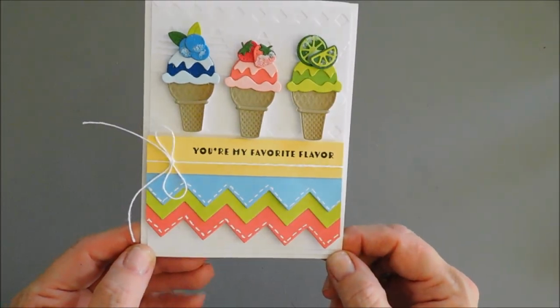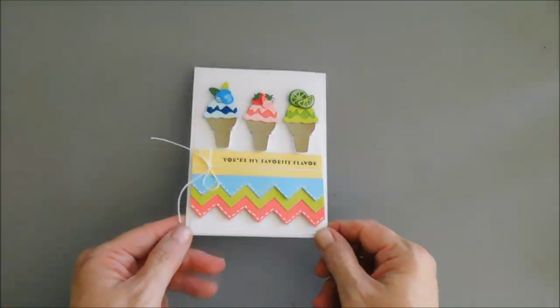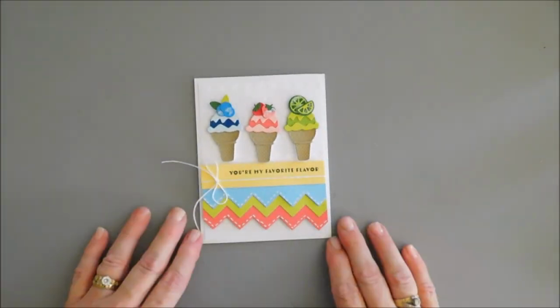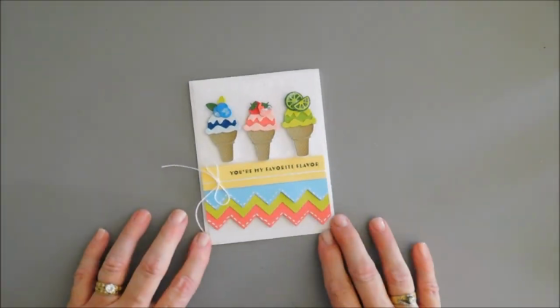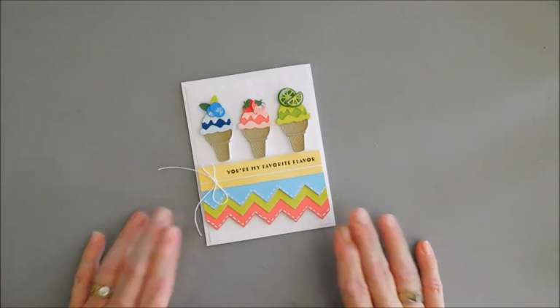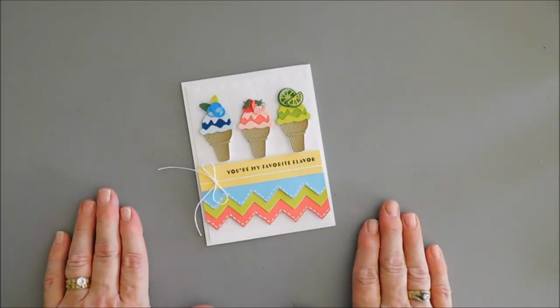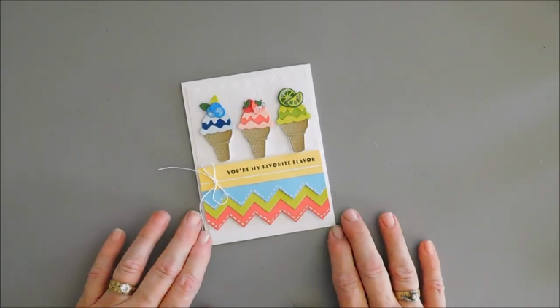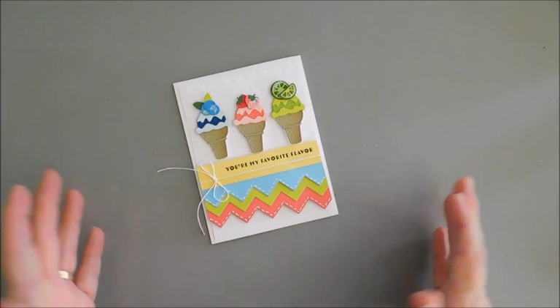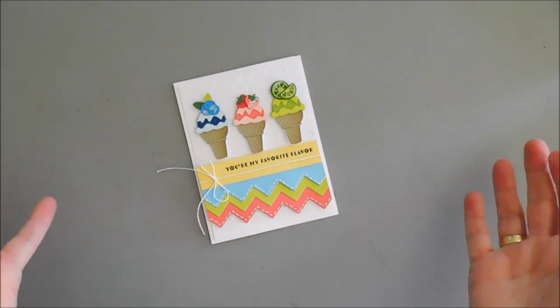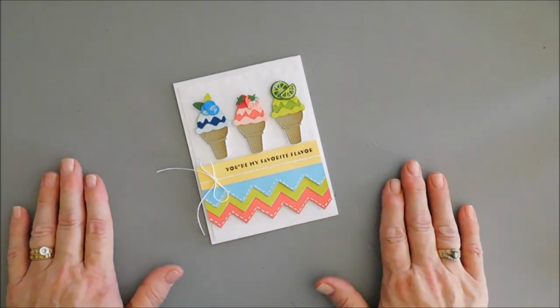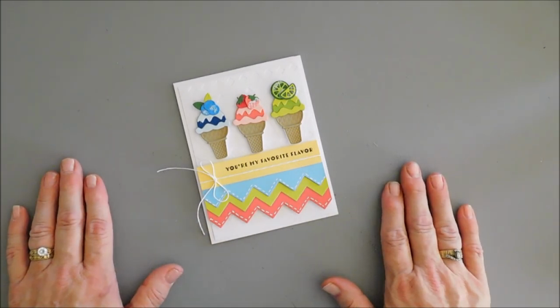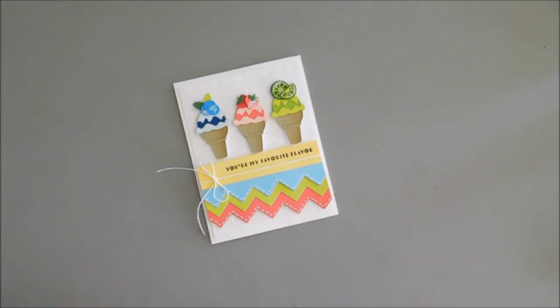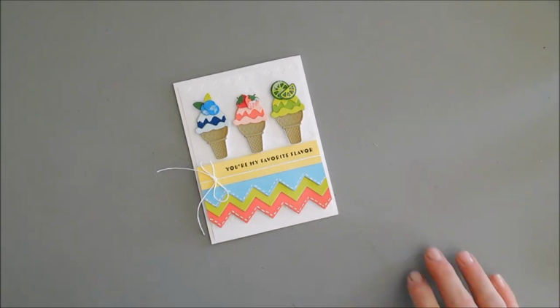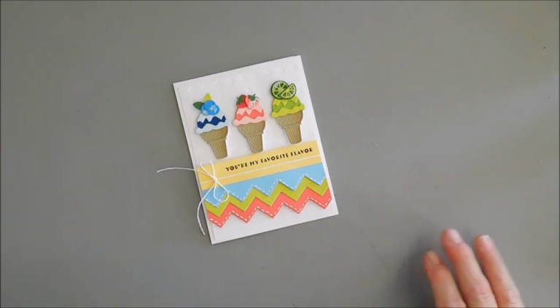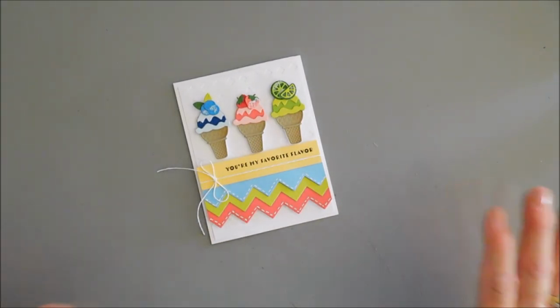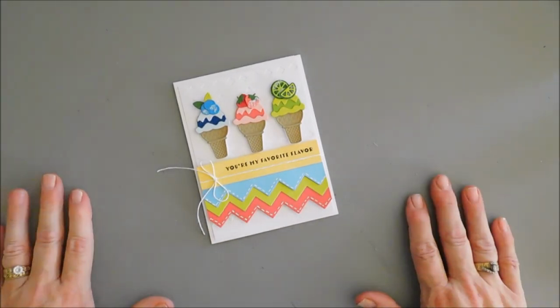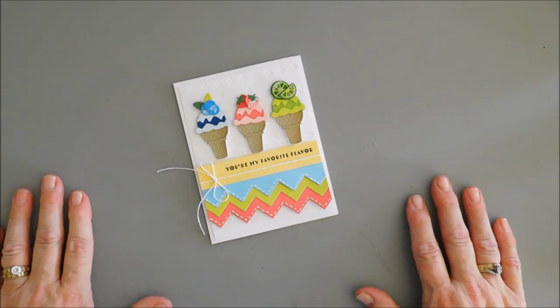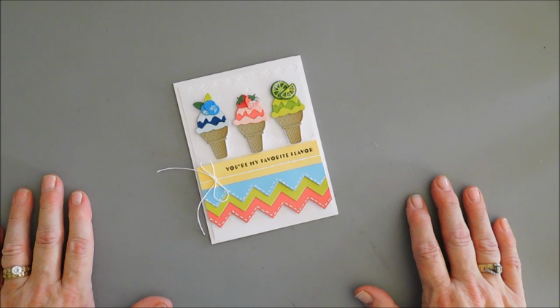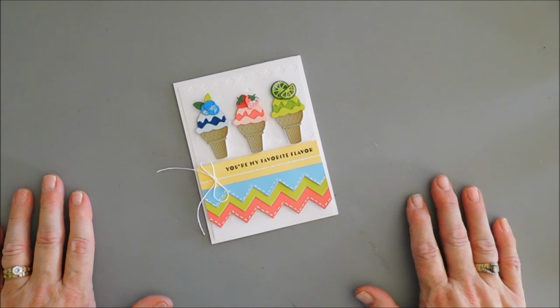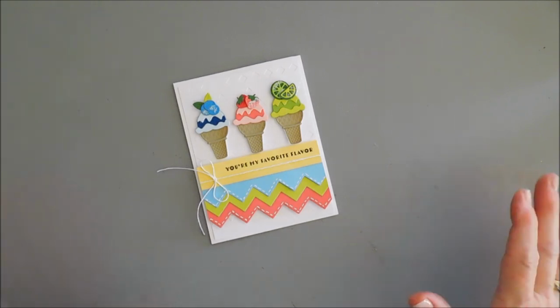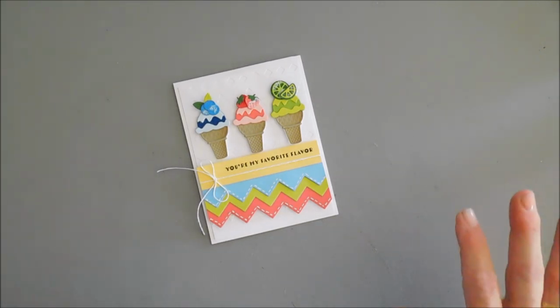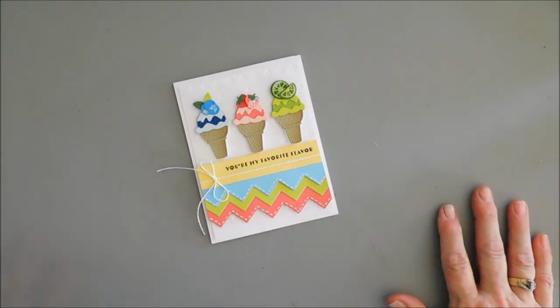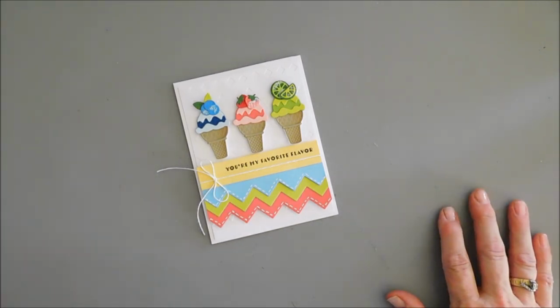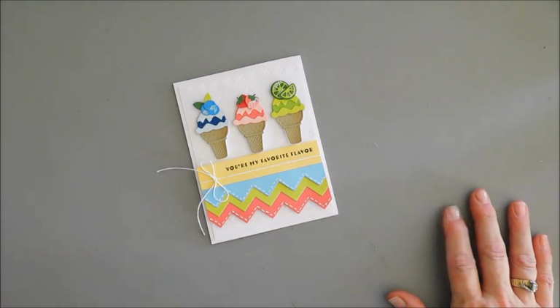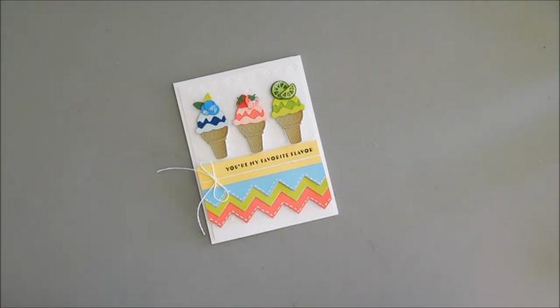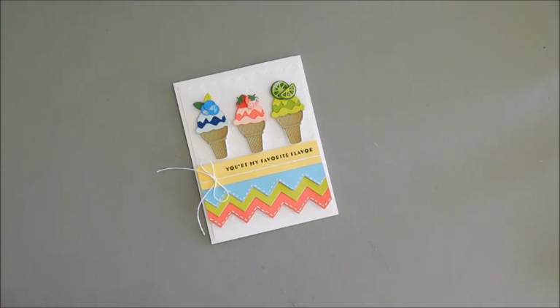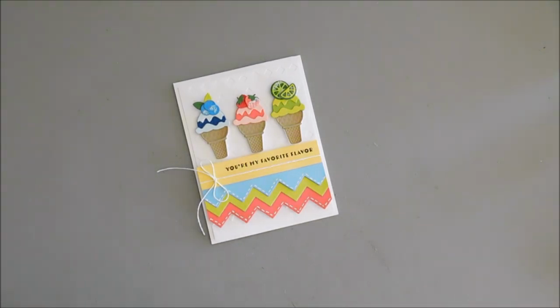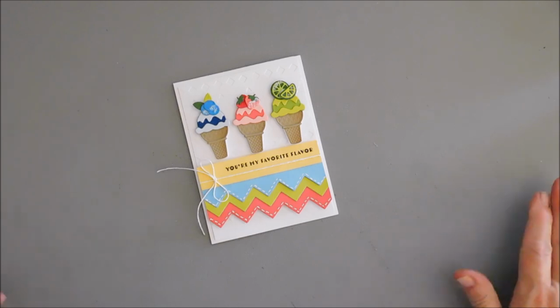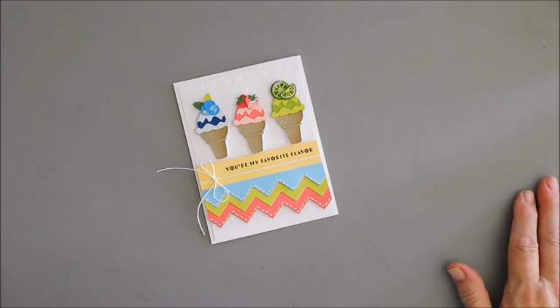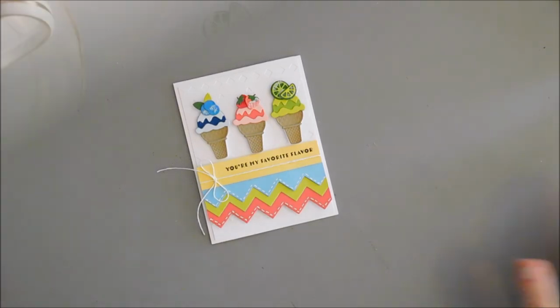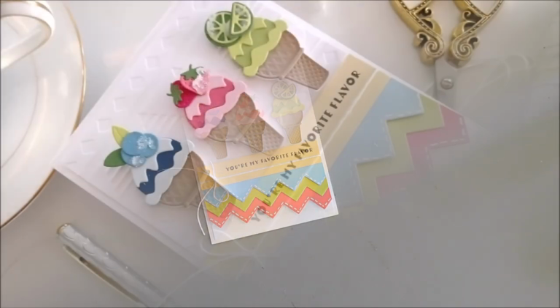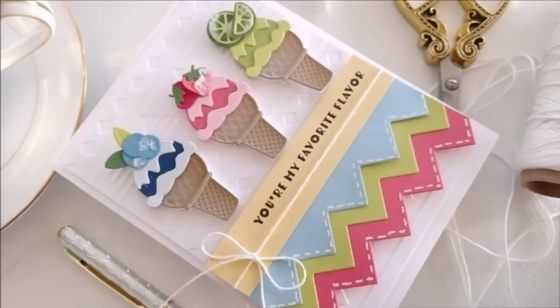But that's my project today for the Spellbinders blog hop. I hope you can join us — there's lots and lots of inspiration with all the club kits. Have a wonderful day and we will see you soon. Bye-bye.